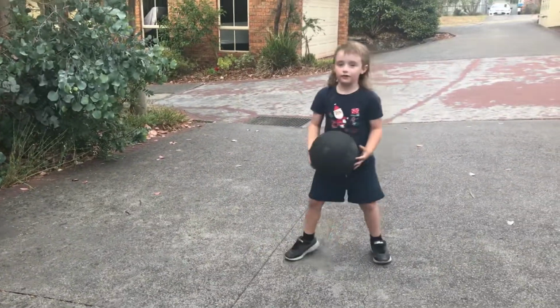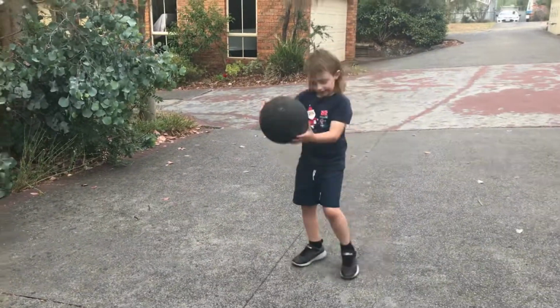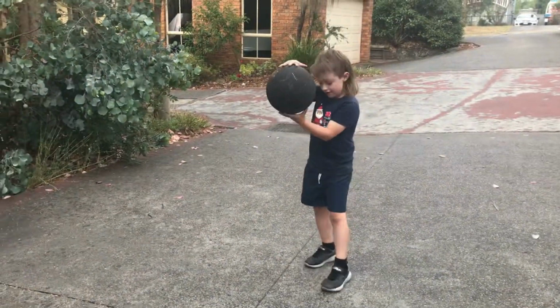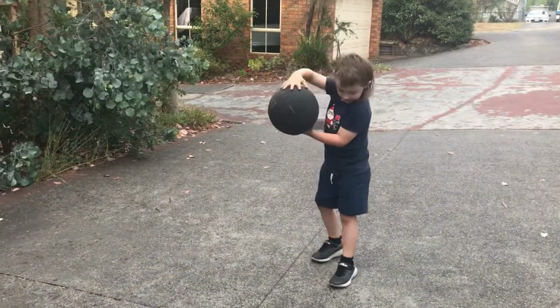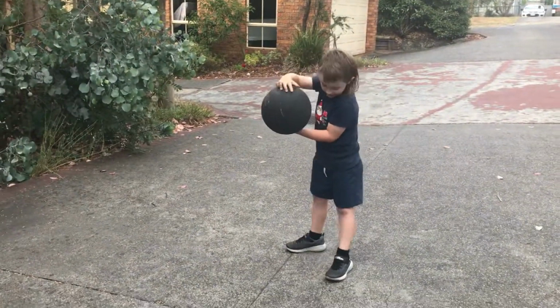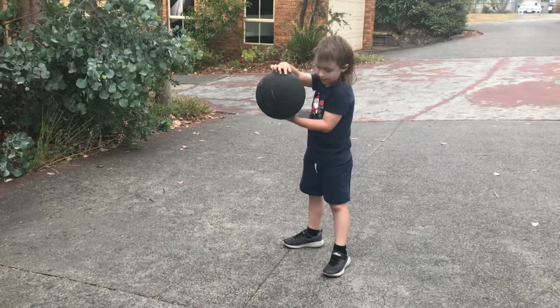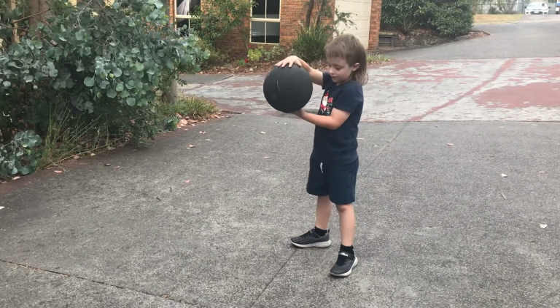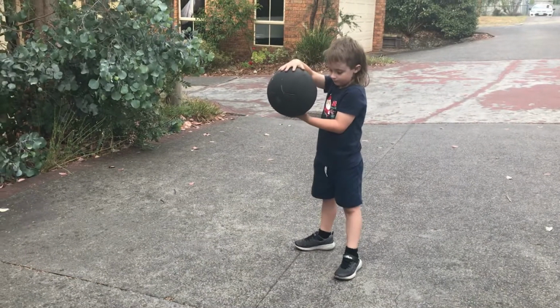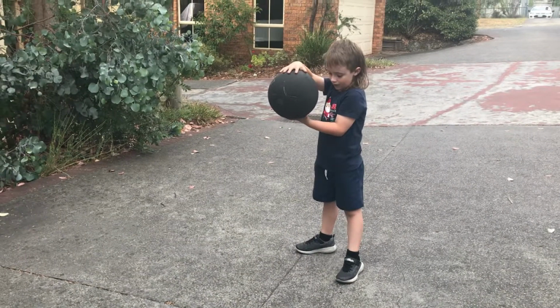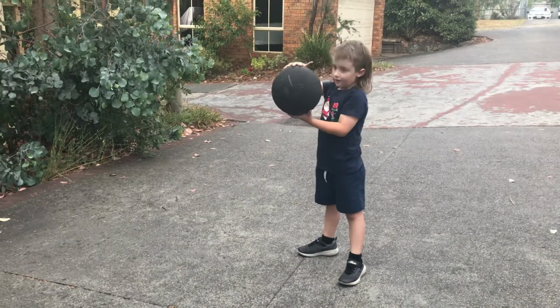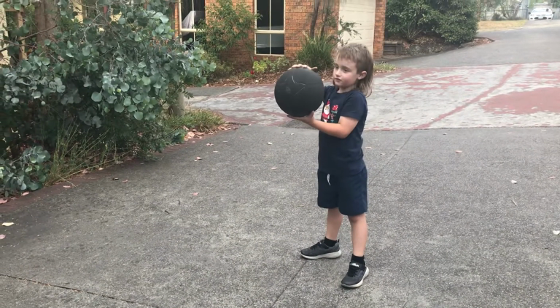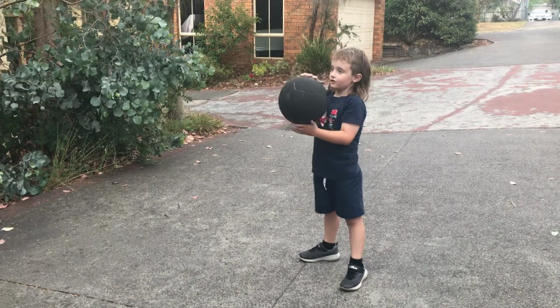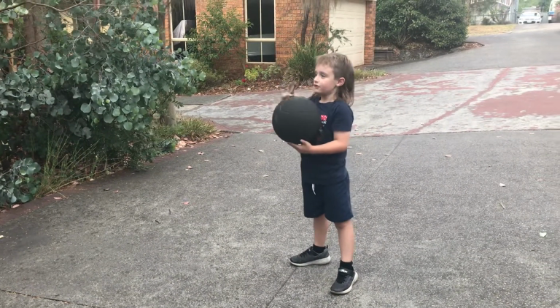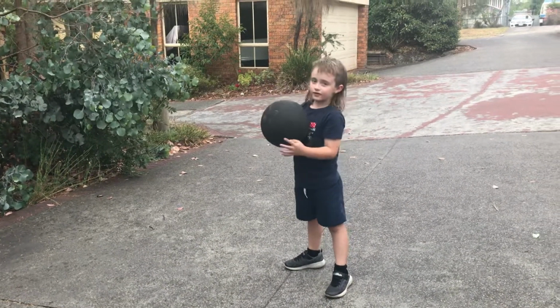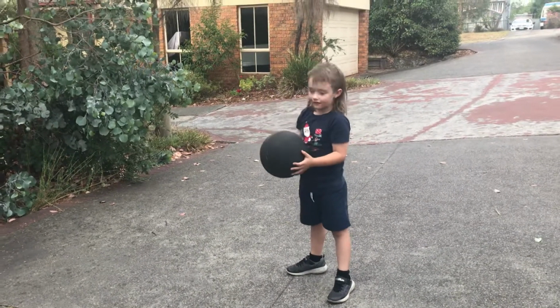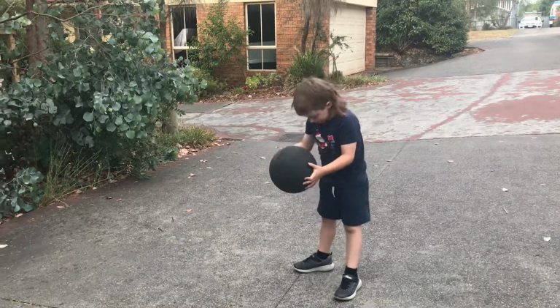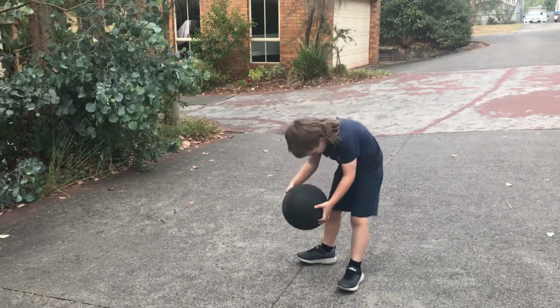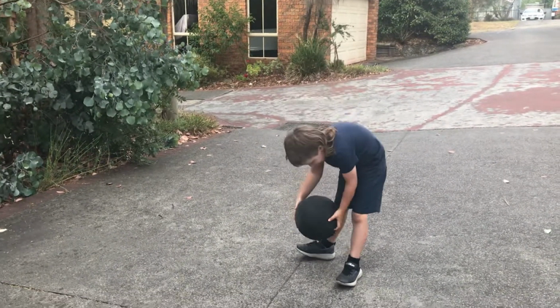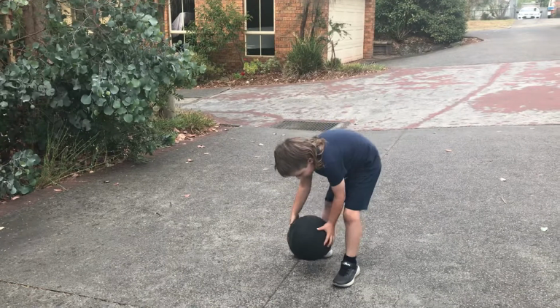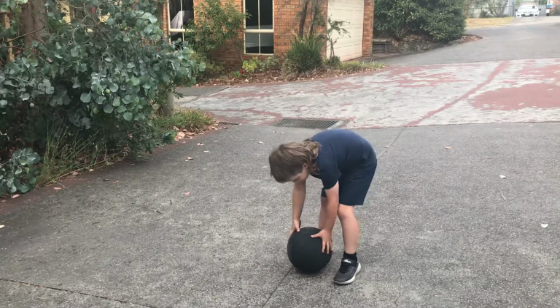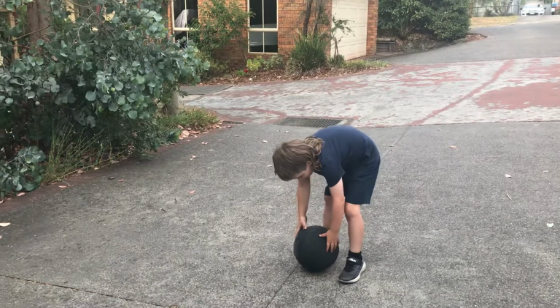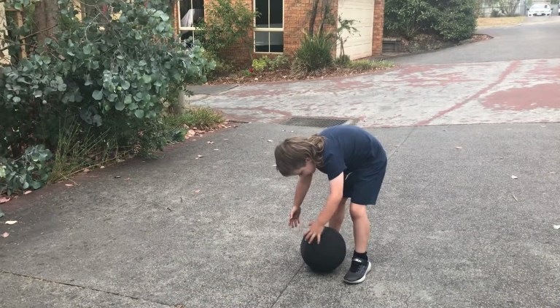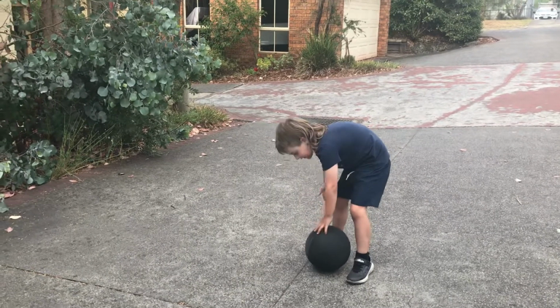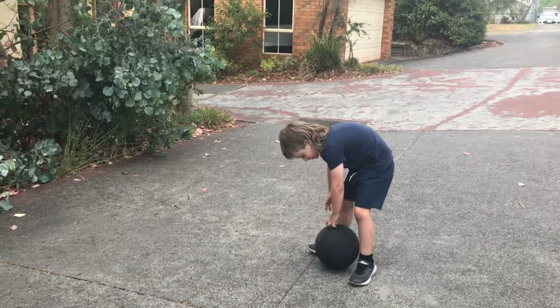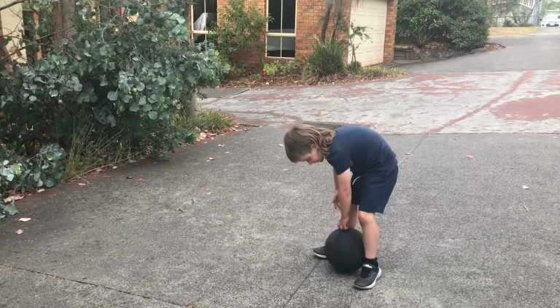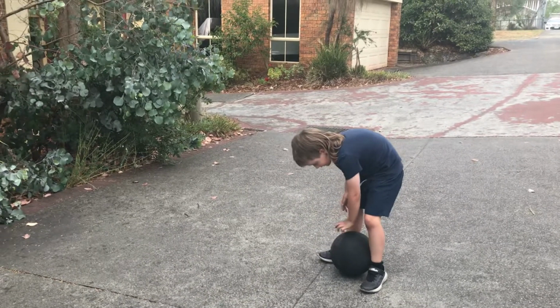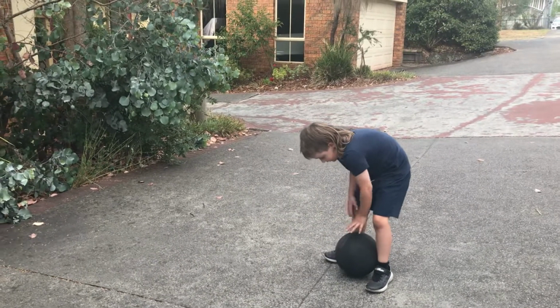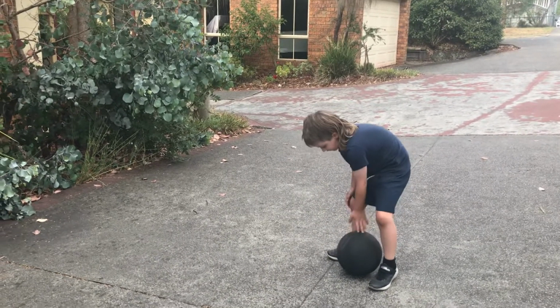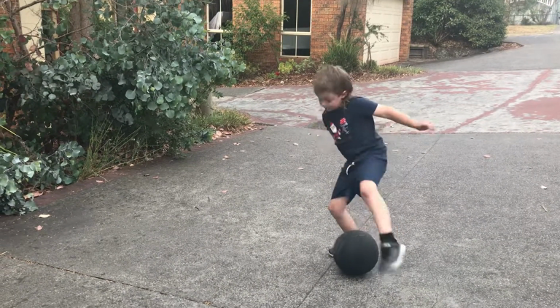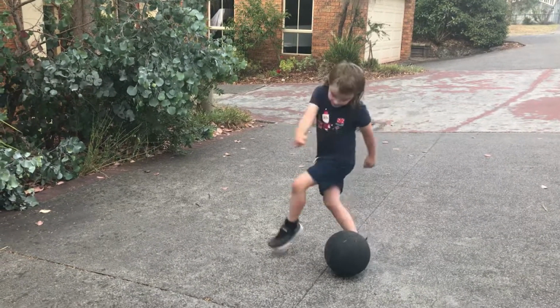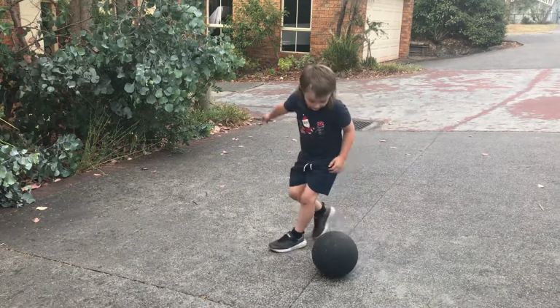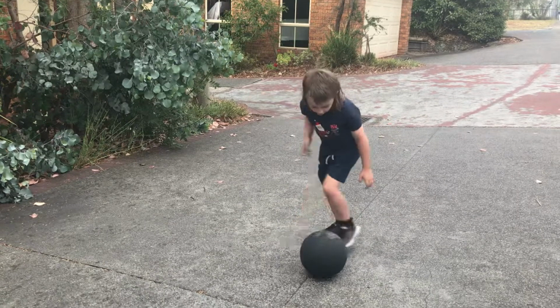So put this here. To break it down into simple steps: you put the ball here, just practice doing this, and get used to it.